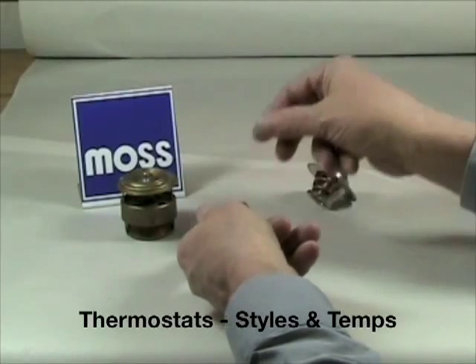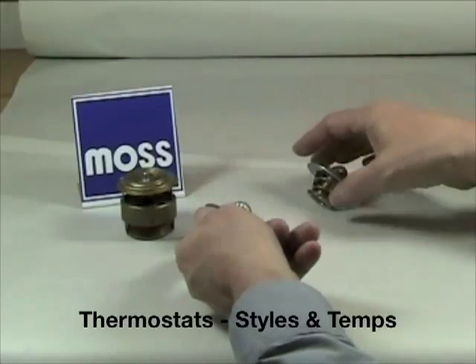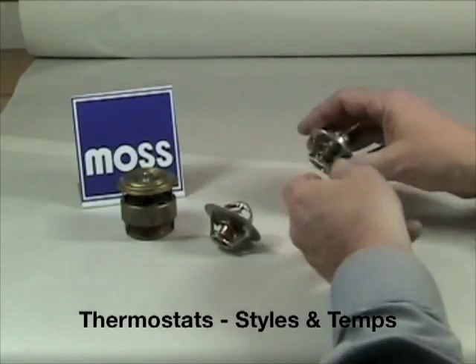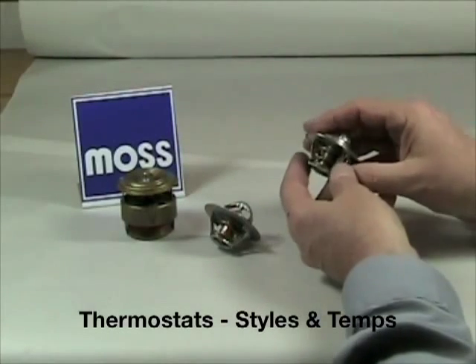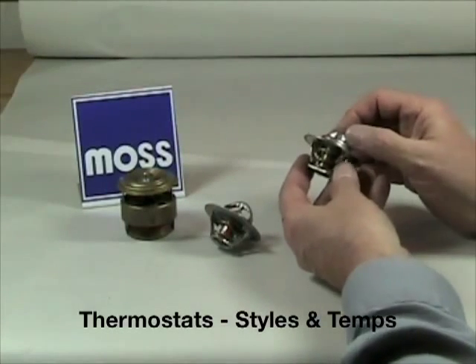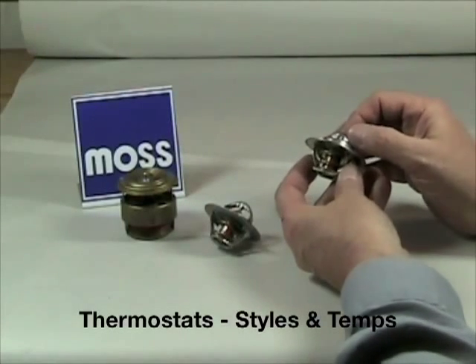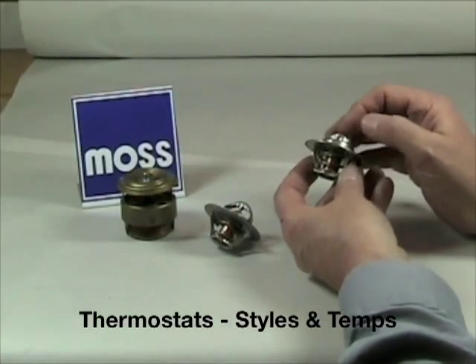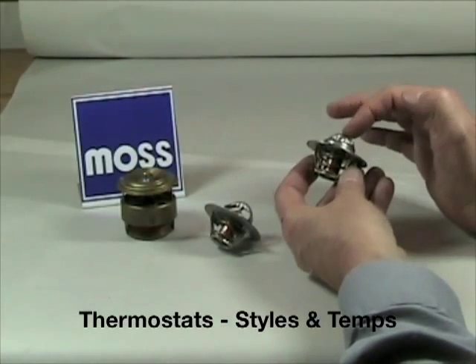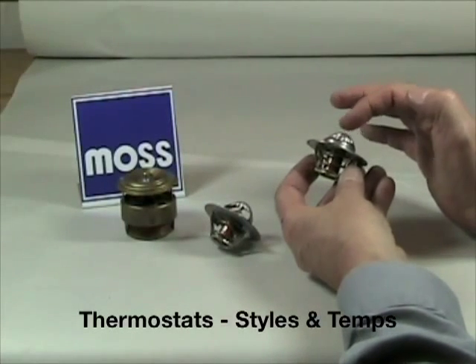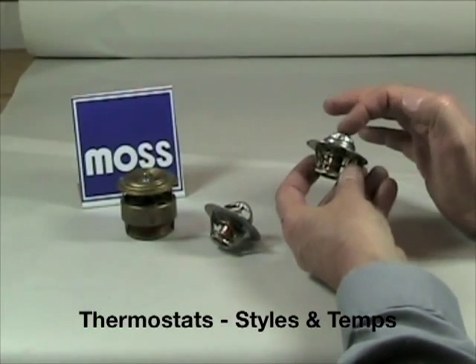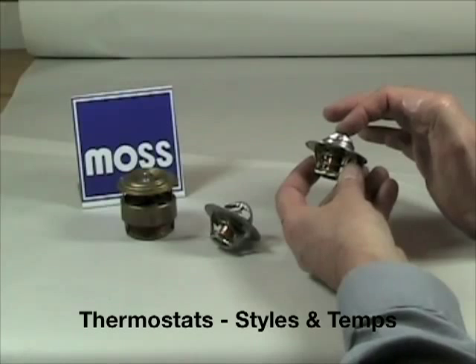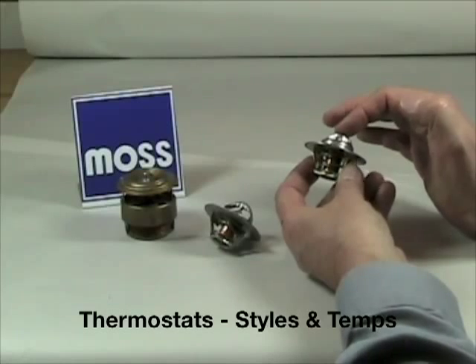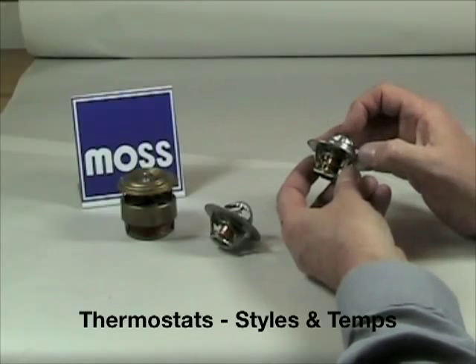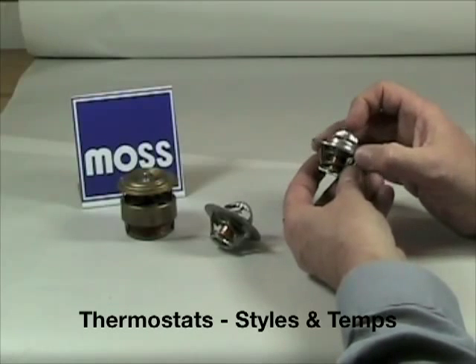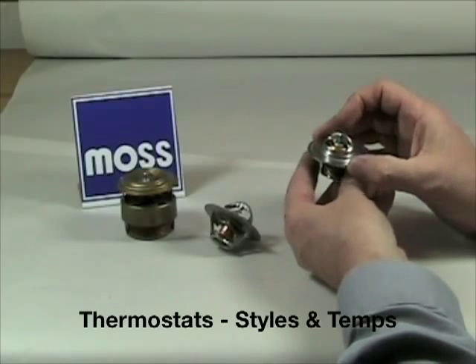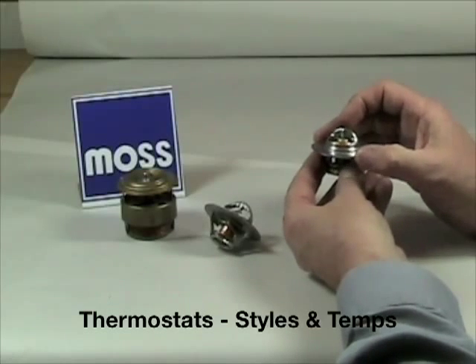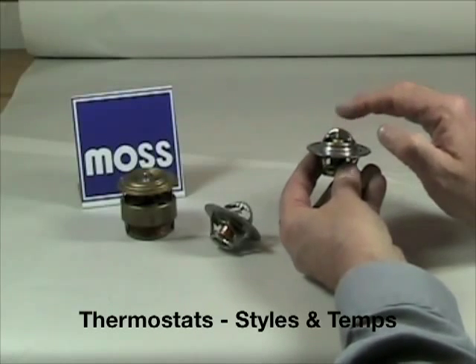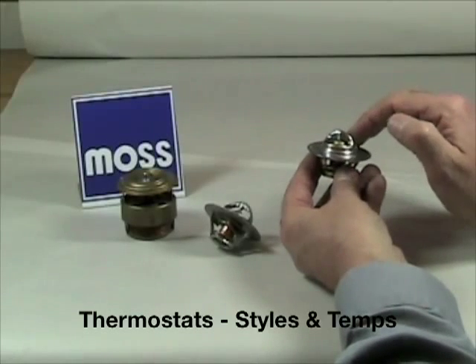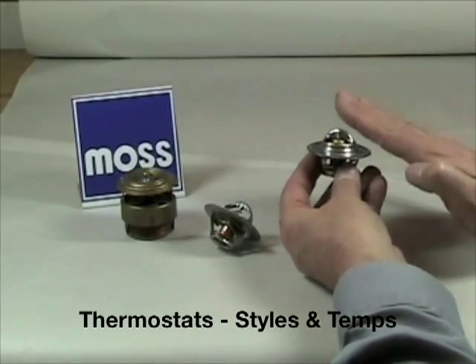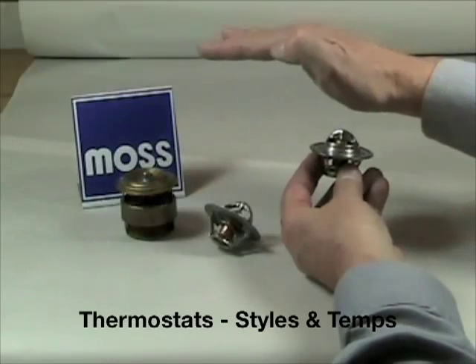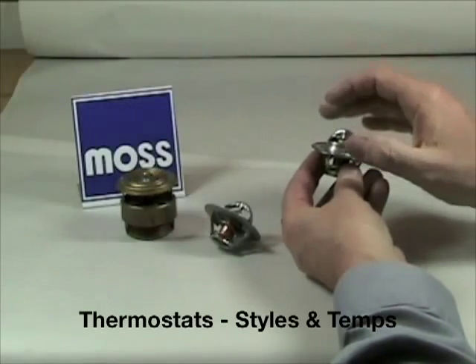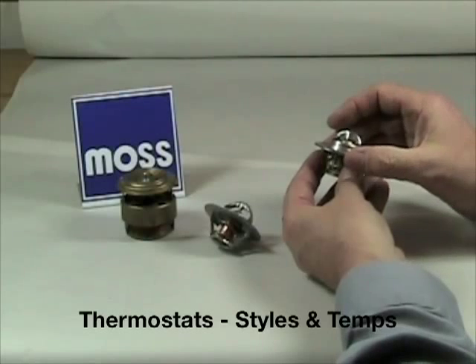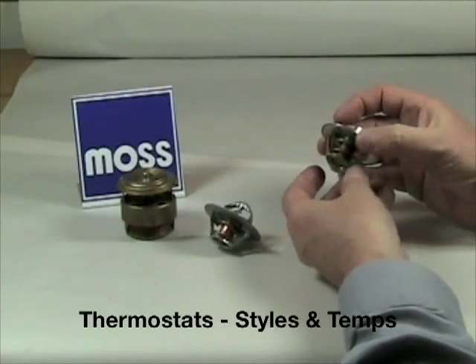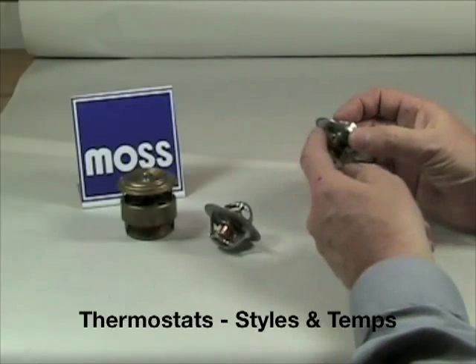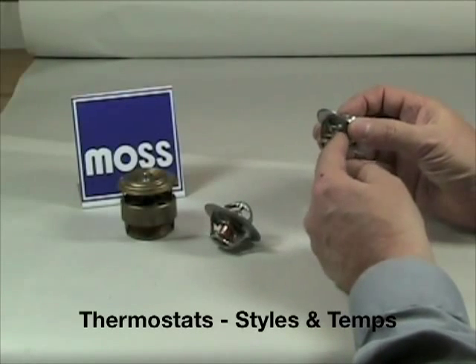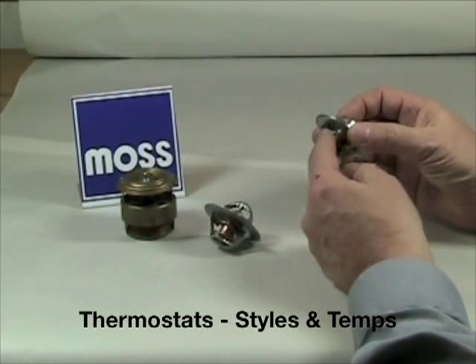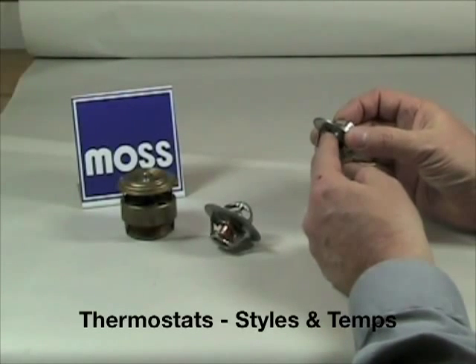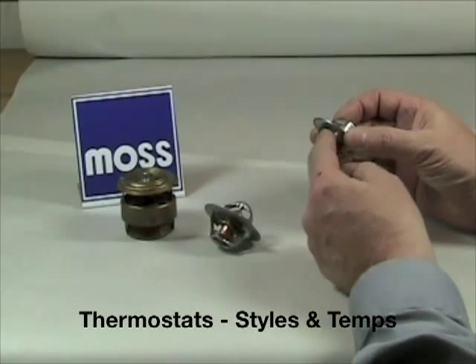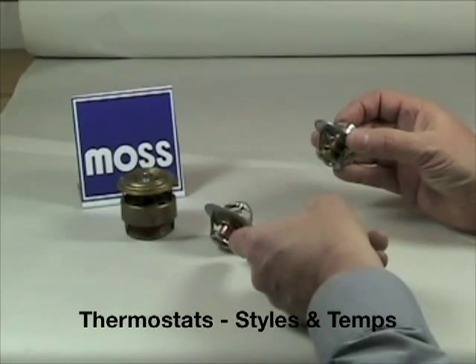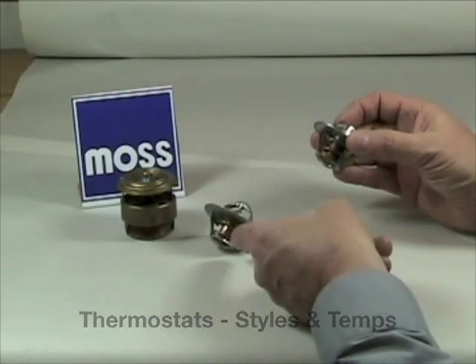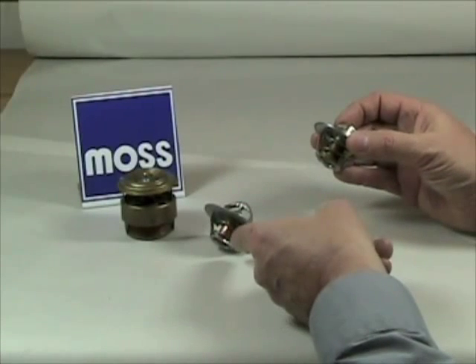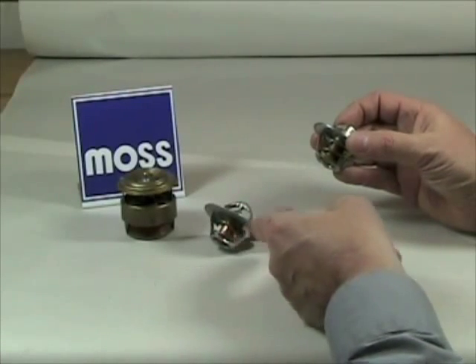This last thermostat is what Moss calls a 434205. This is a special thermostat. It operates as it normally would, opening and closing allowing coolant to flow, but has extra hardware underneath that you don't see in a conventional thermostat.